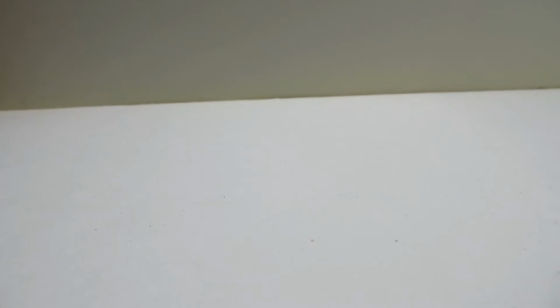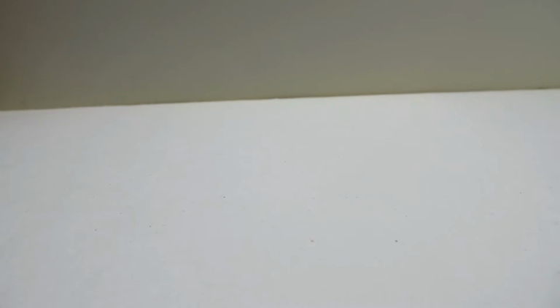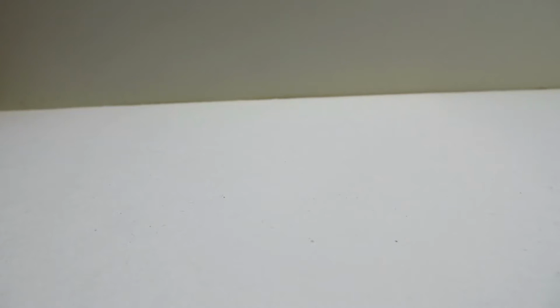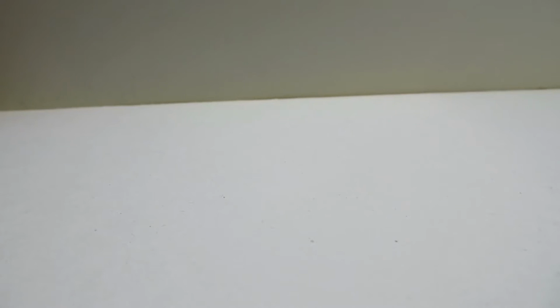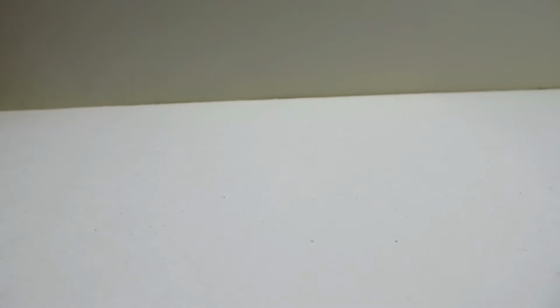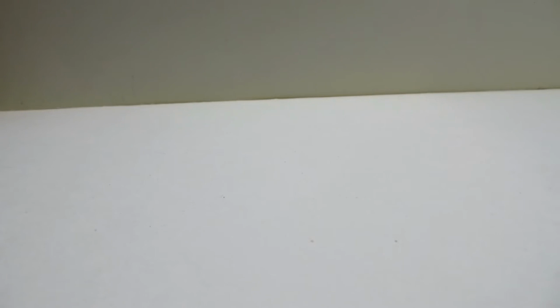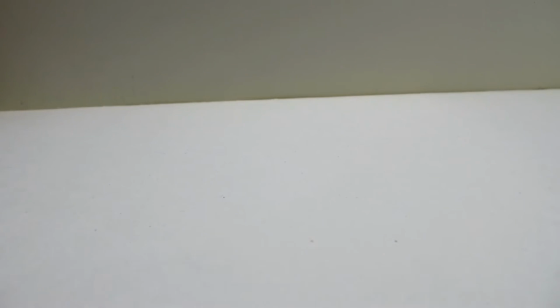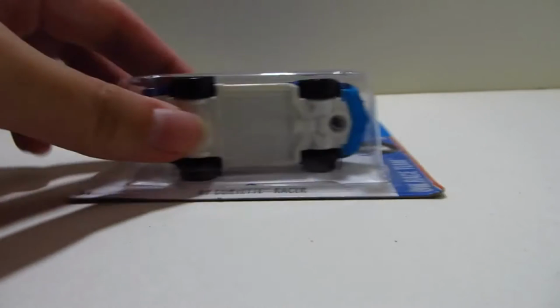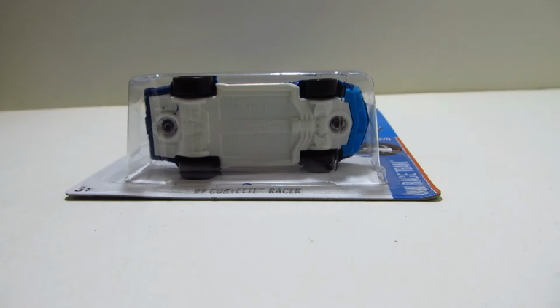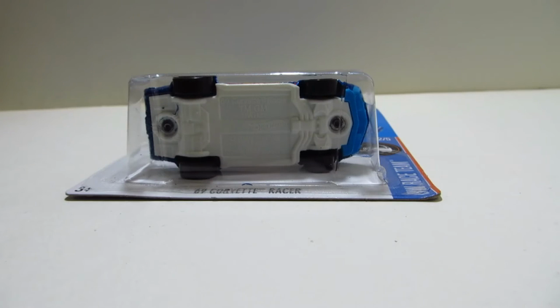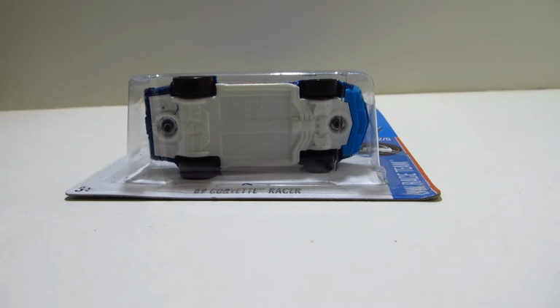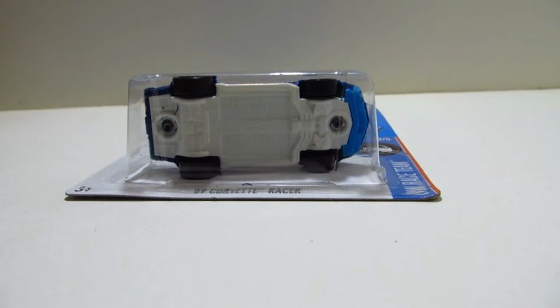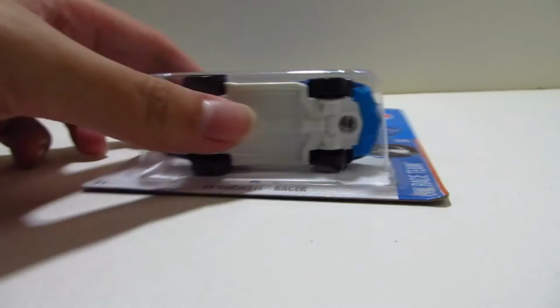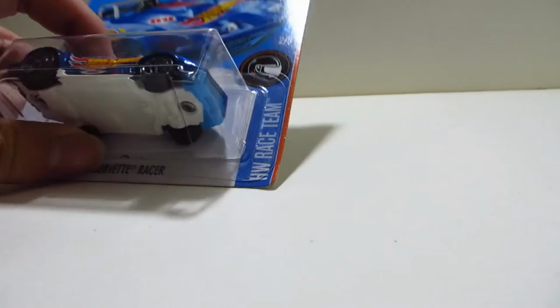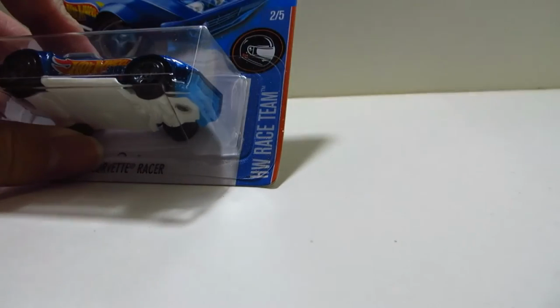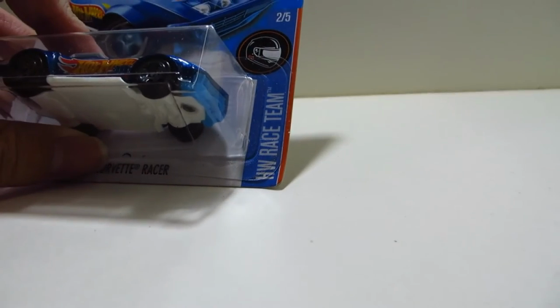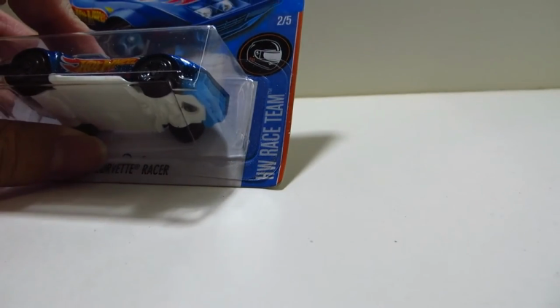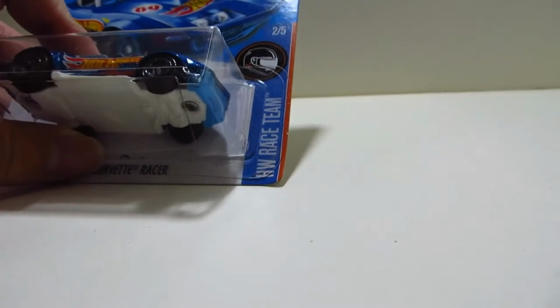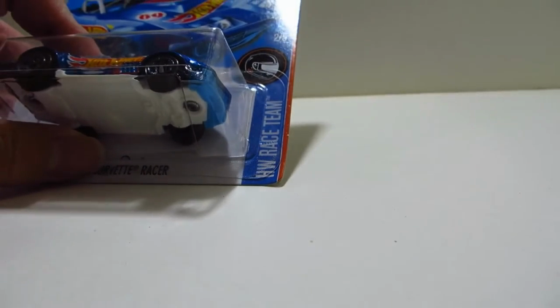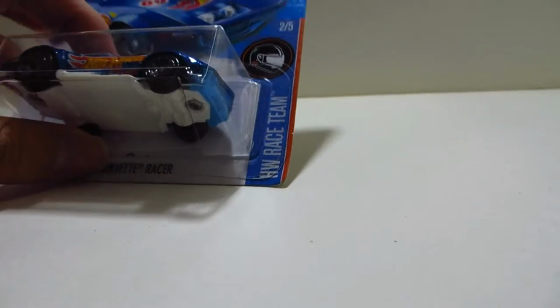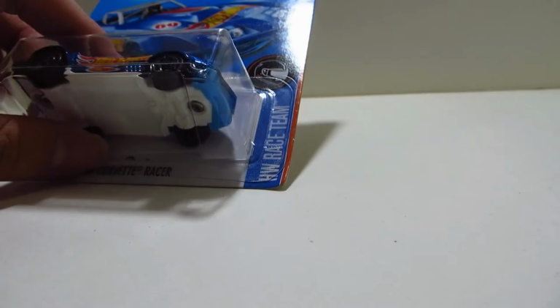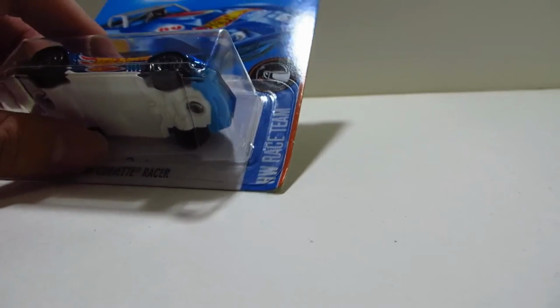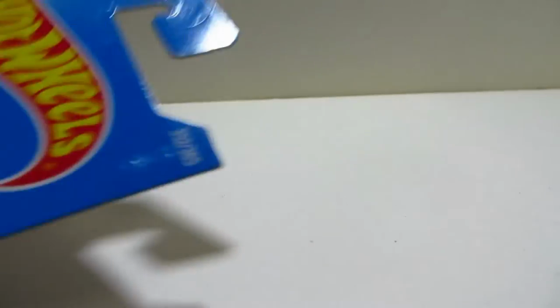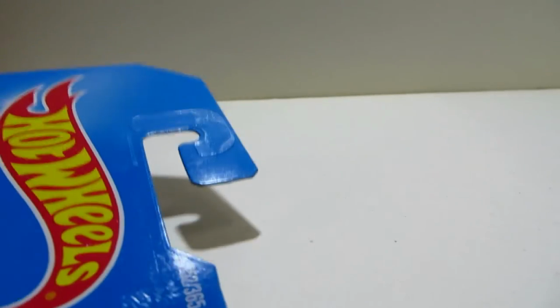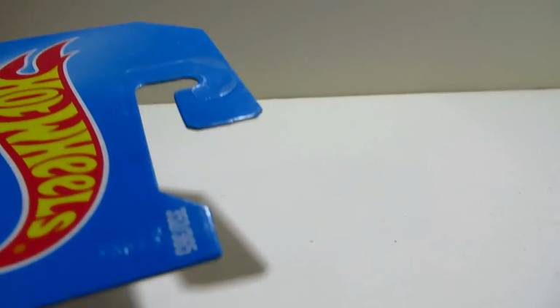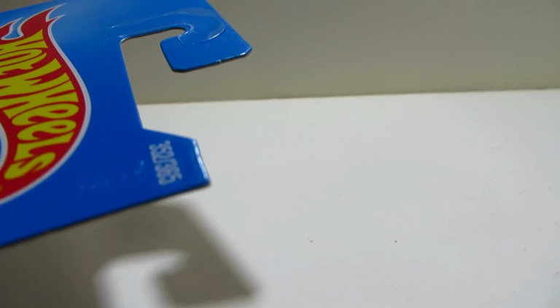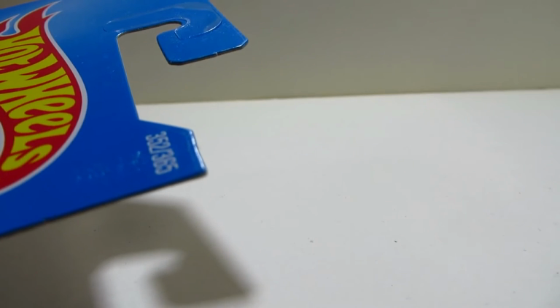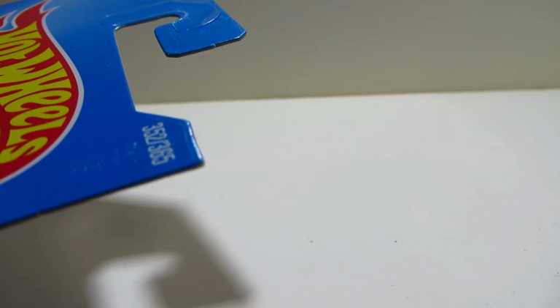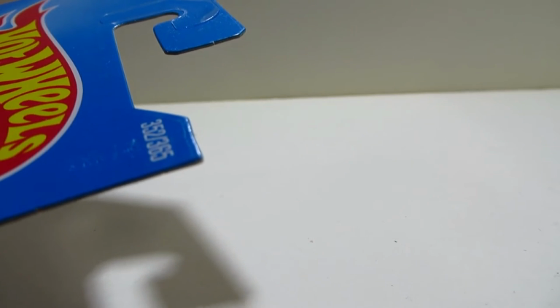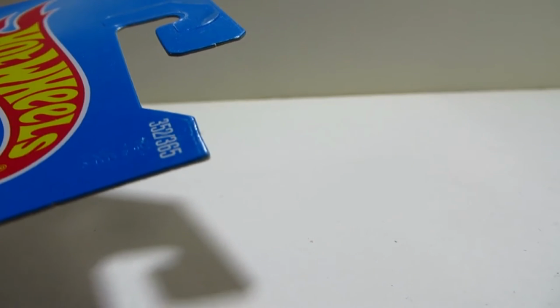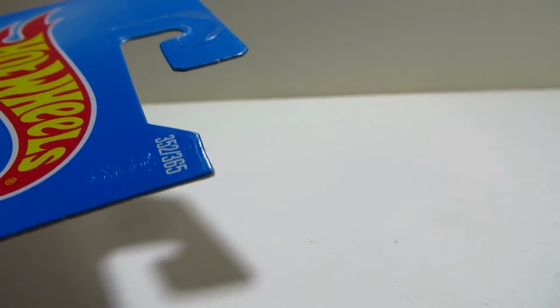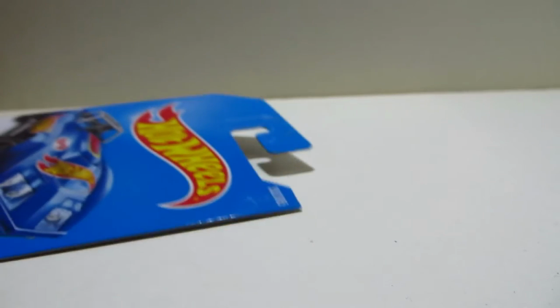Hello guys, Purrfishing today. I'm going to be reviewing this Hot Wheels car. This is the '69 Corvette Racer, number 2 out of 5 of the Hot Wheels race team back in 2017. And this is collector number 352 out of 365.